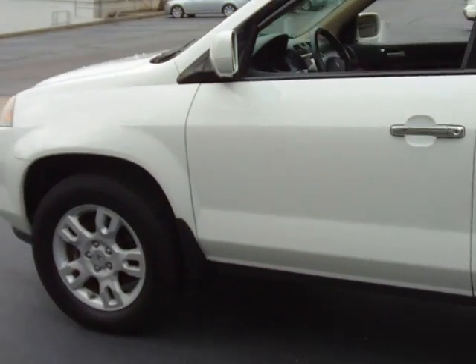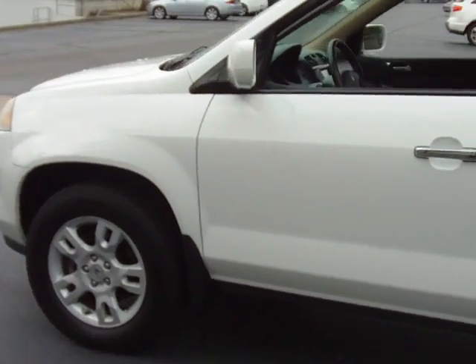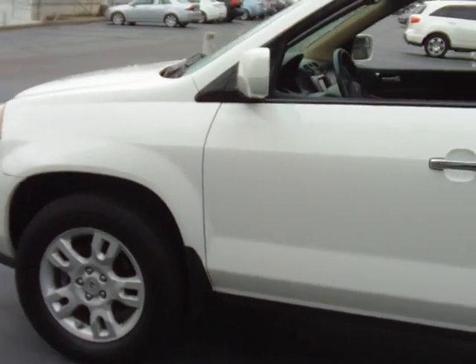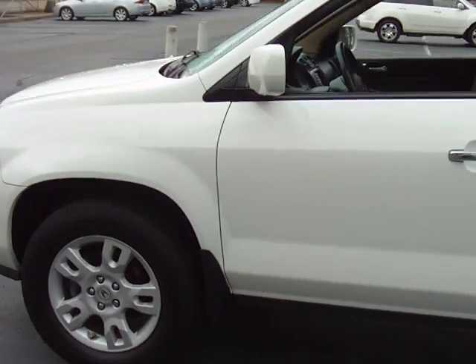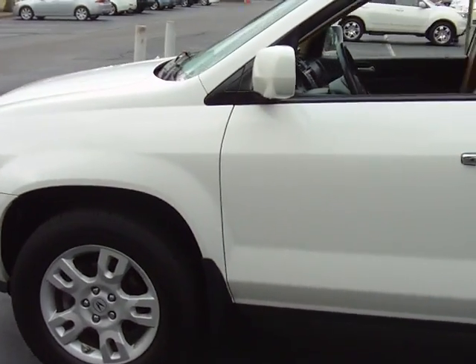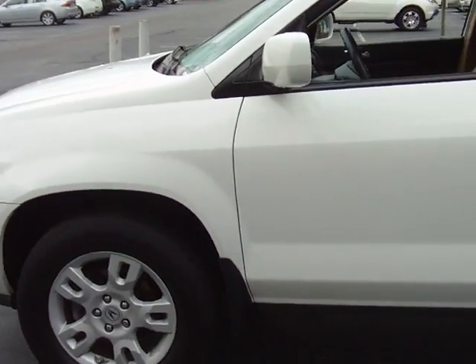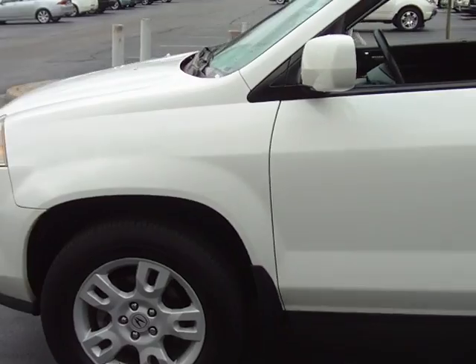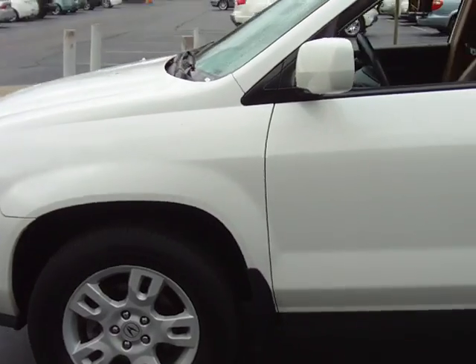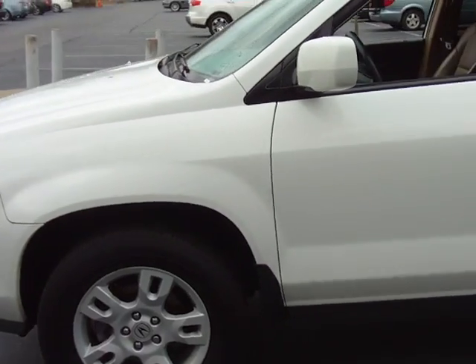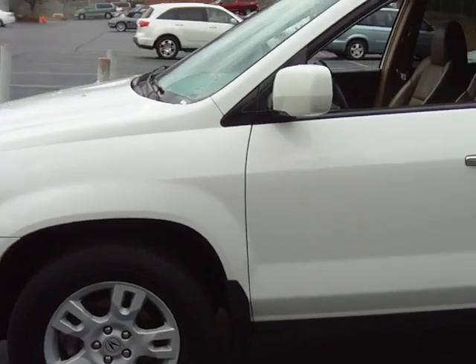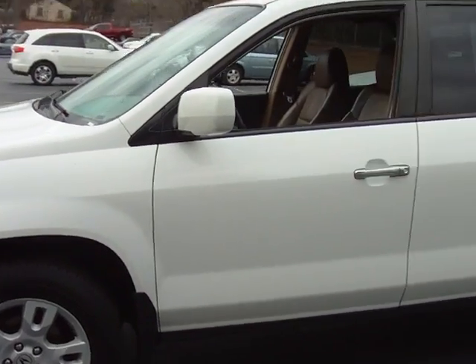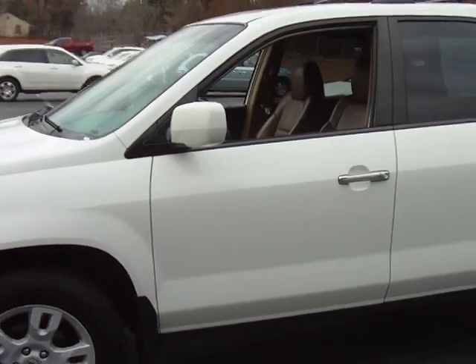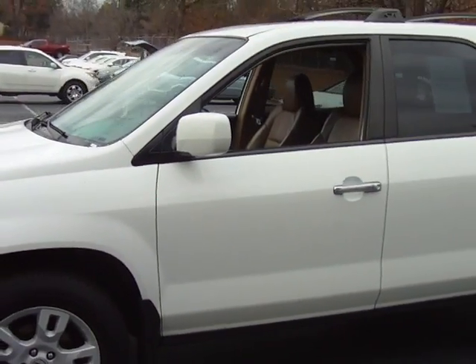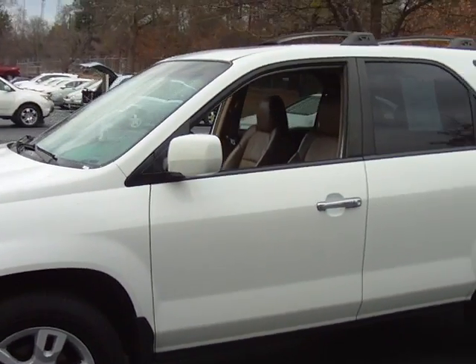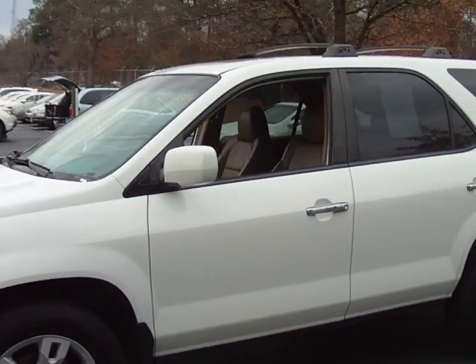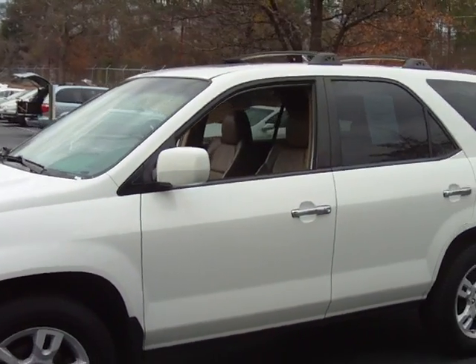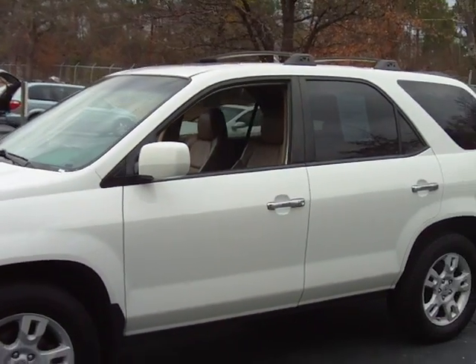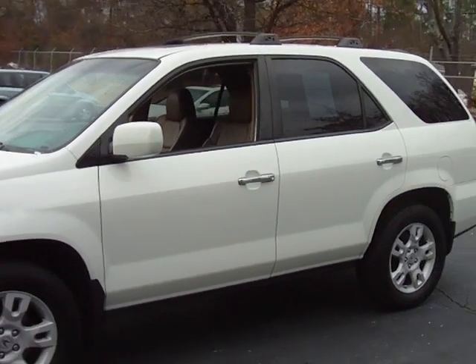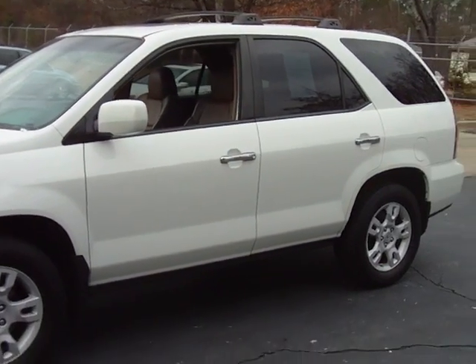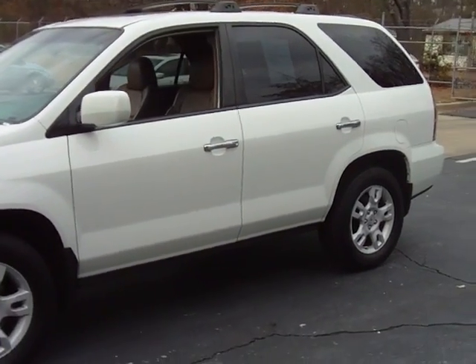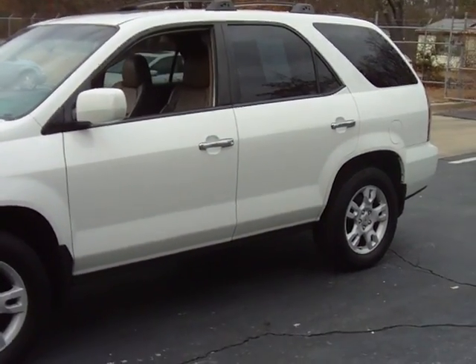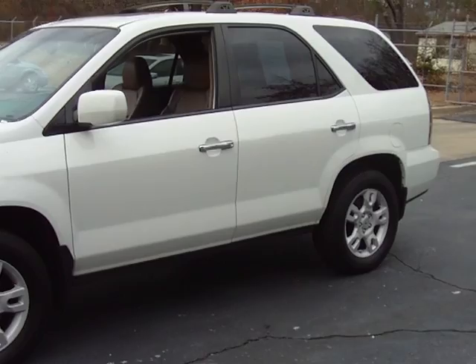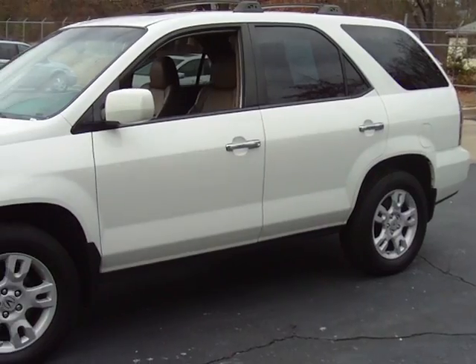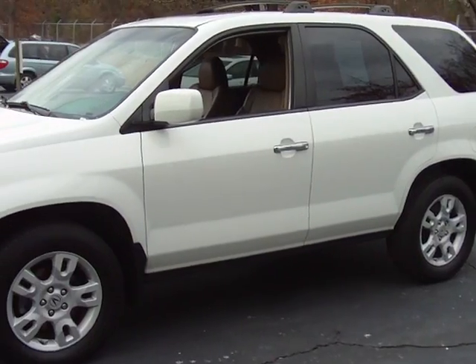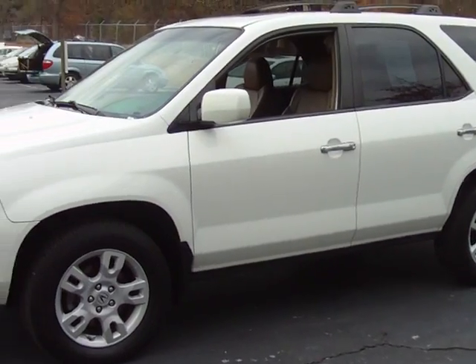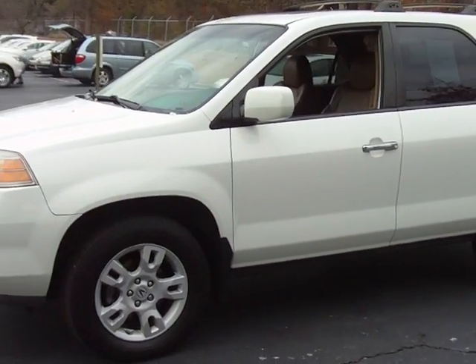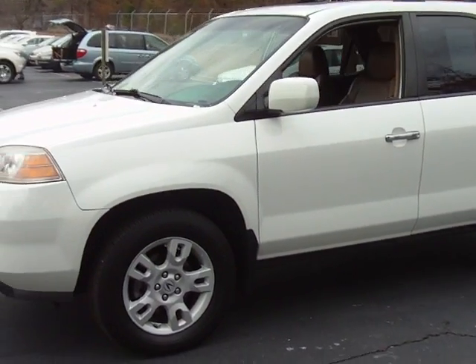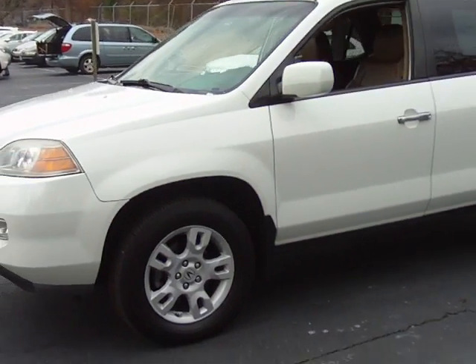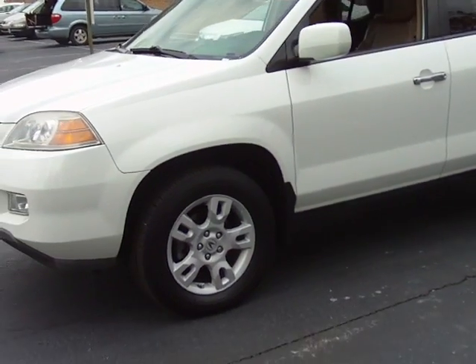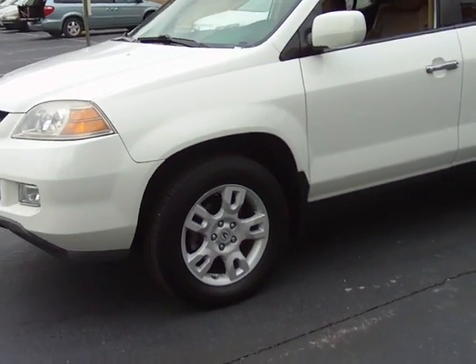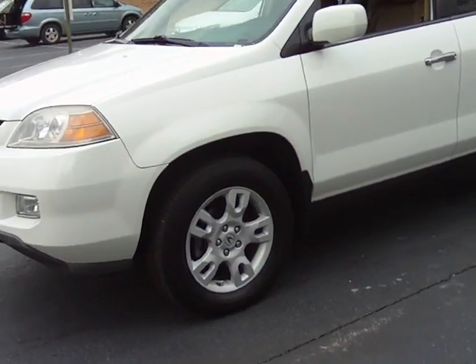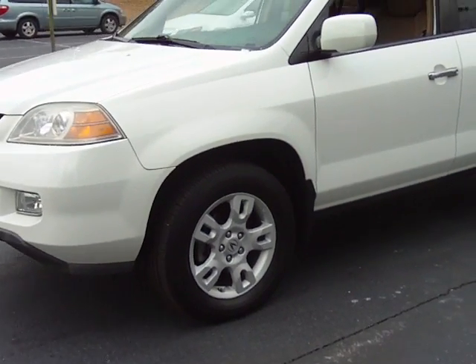A Bose speaker system, premium surround sound system. This car will be a certified car, which will come standard with a 100,000 mile warranty and no additional money out of your pocket.